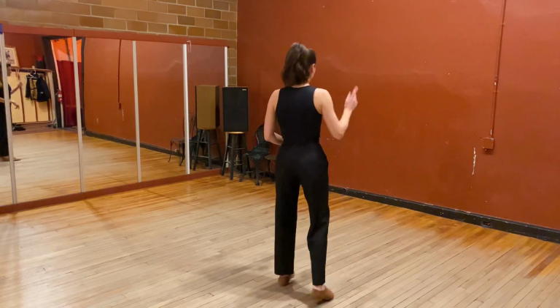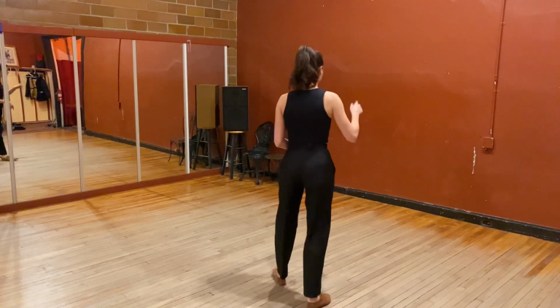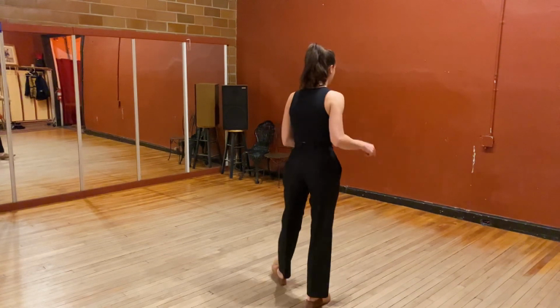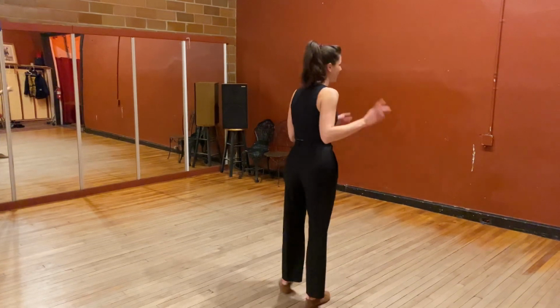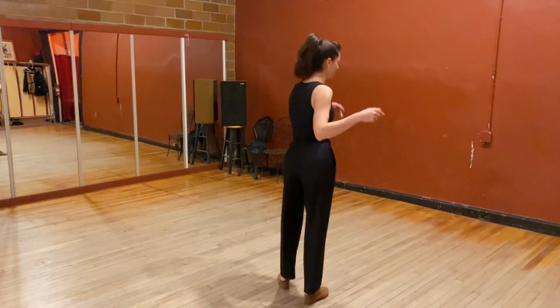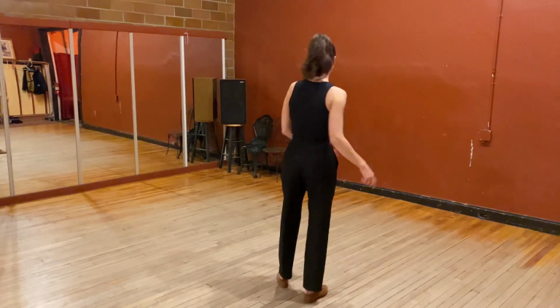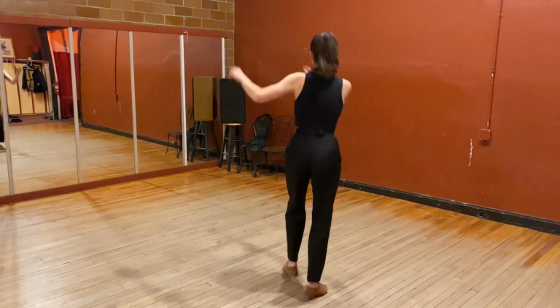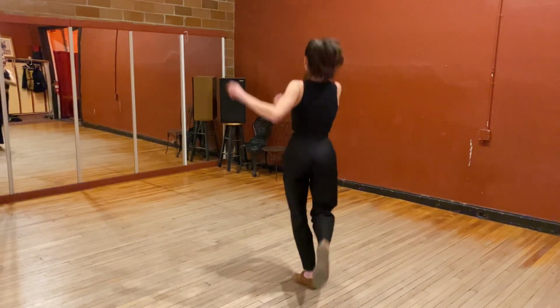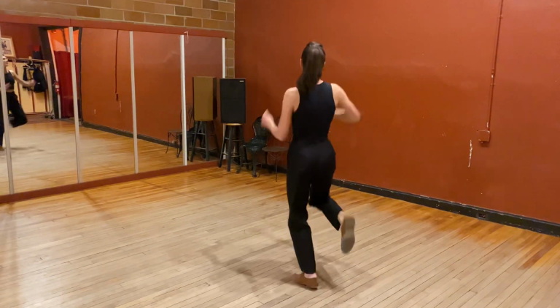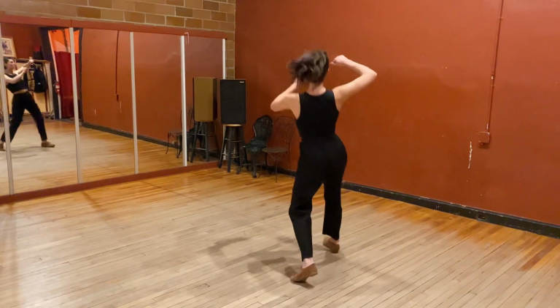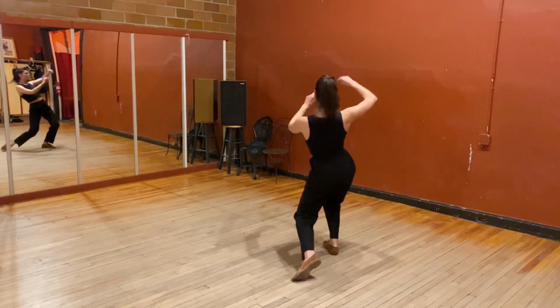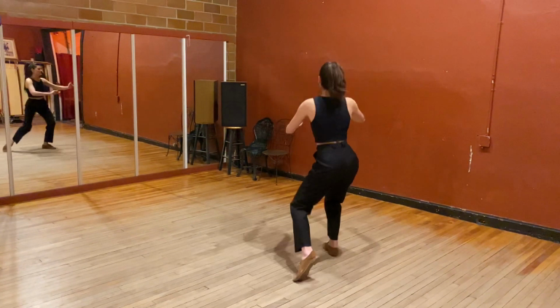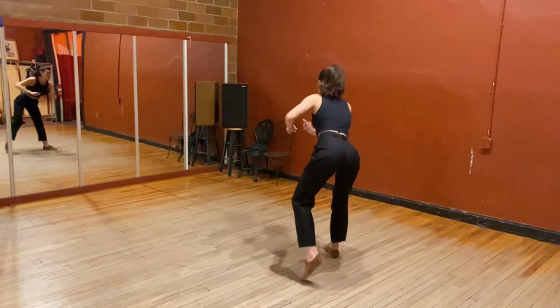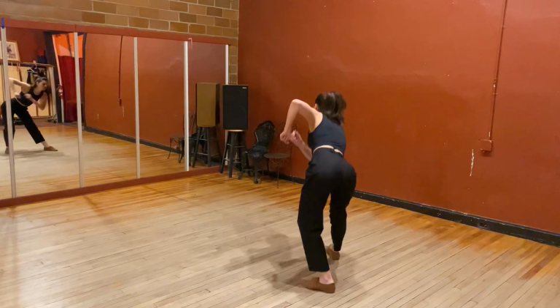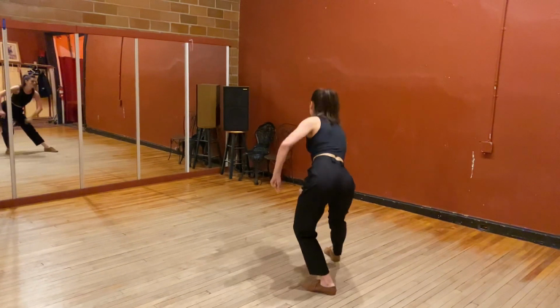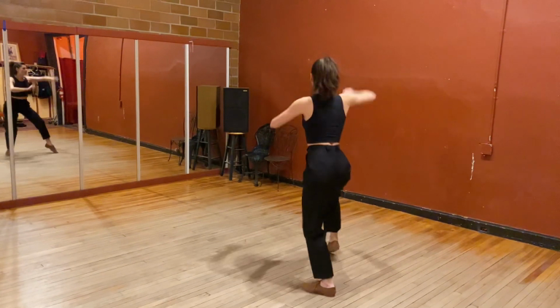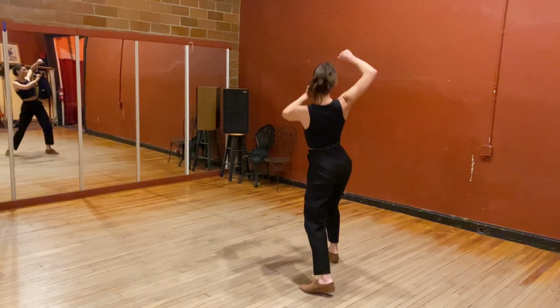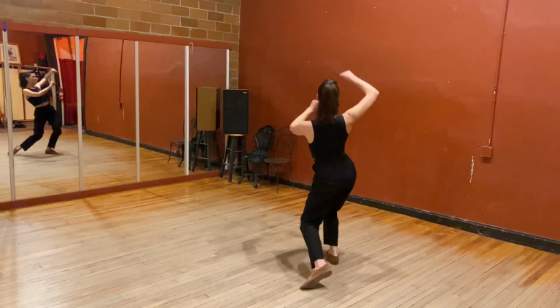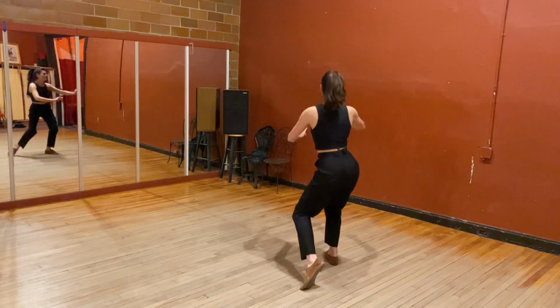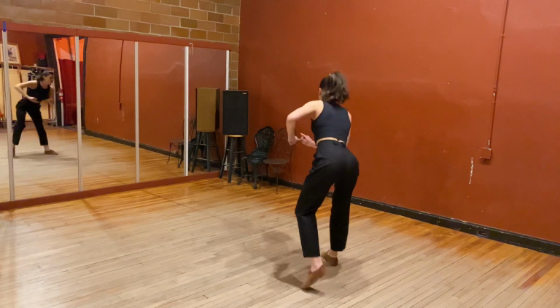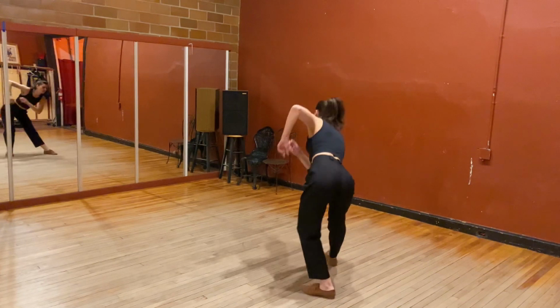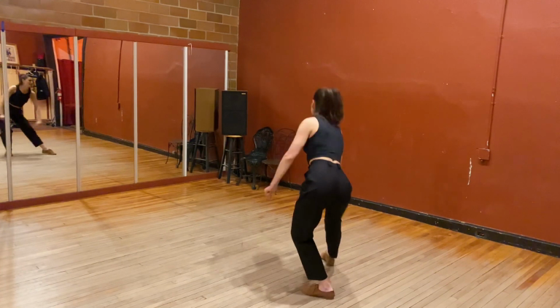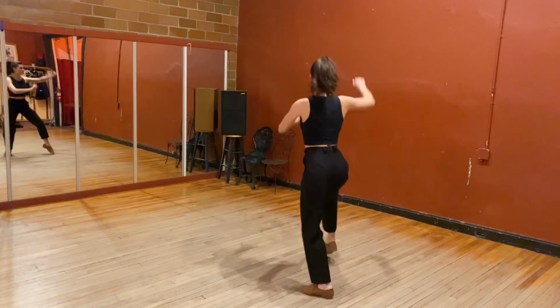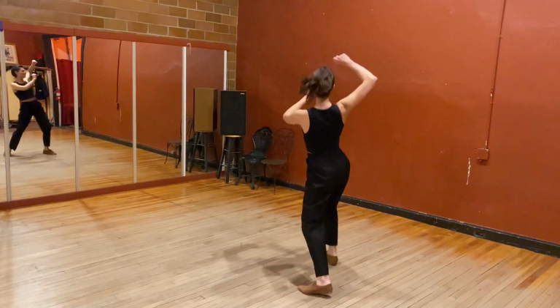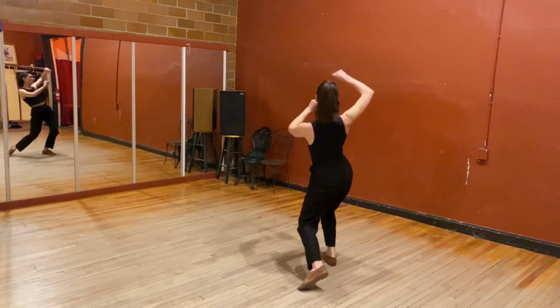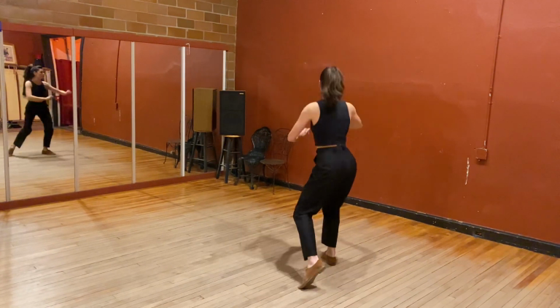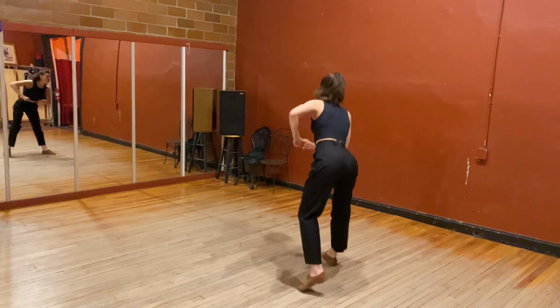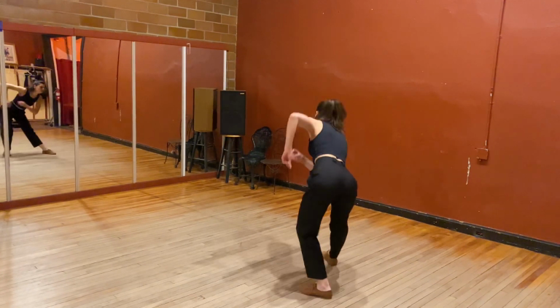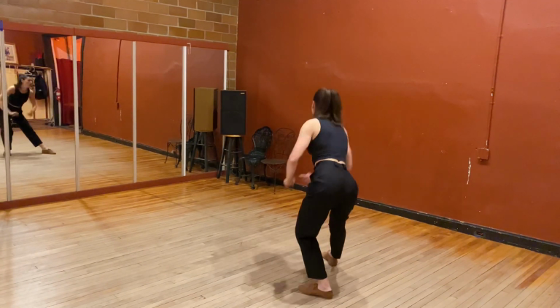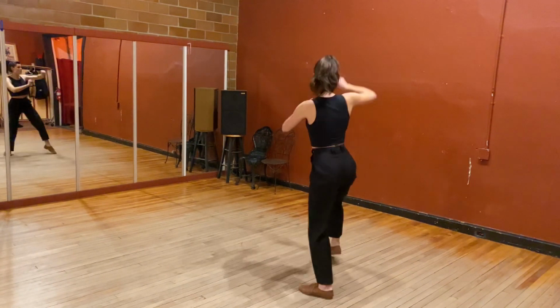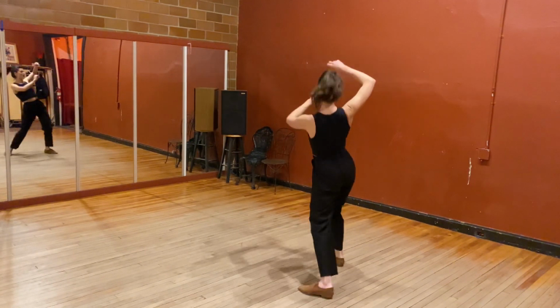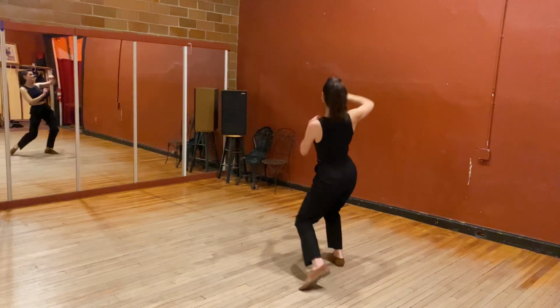Then we did Hallelujahs. And 1, 2, 3, 5, 6, 7, 8. 1, 2, 3, 5, 6.